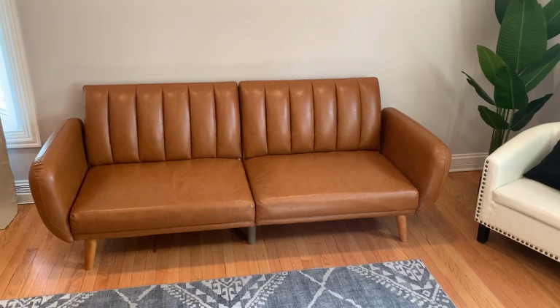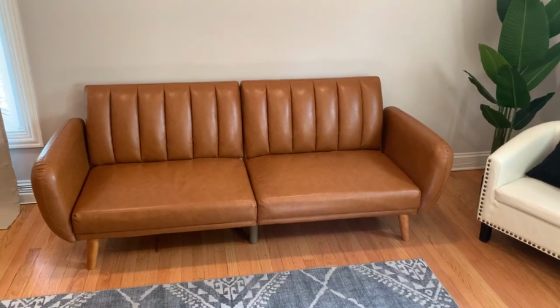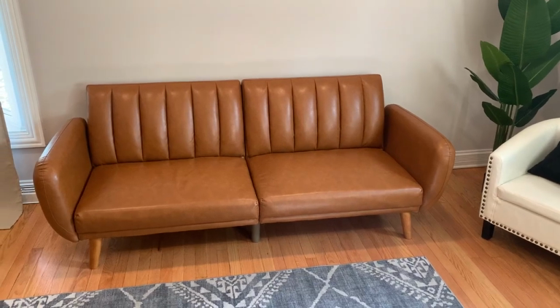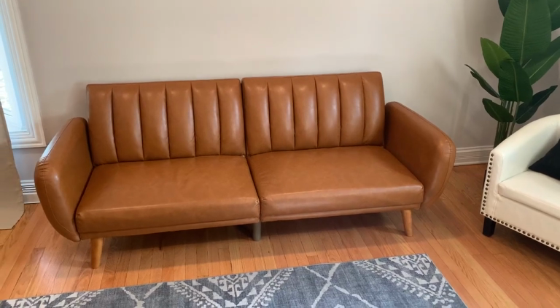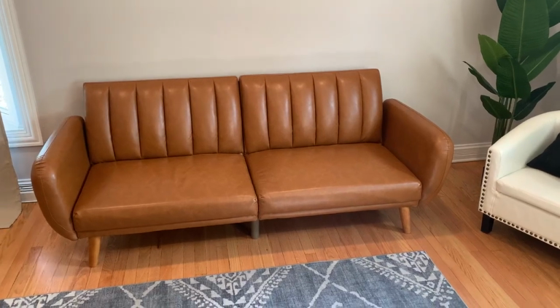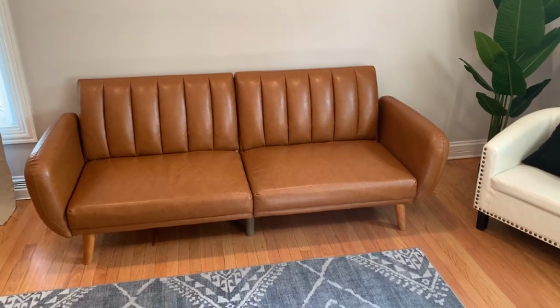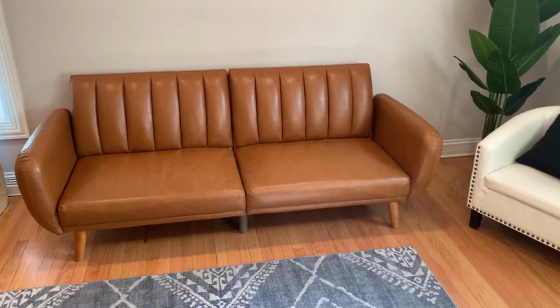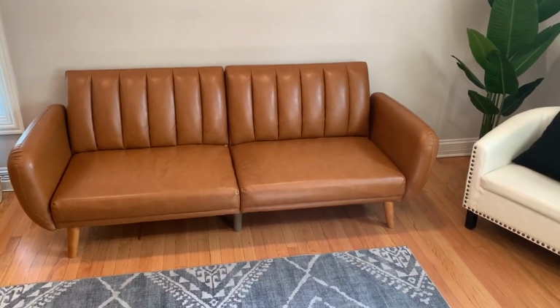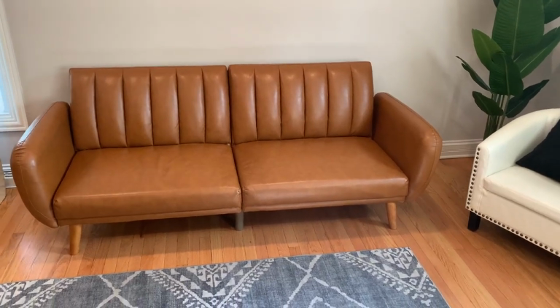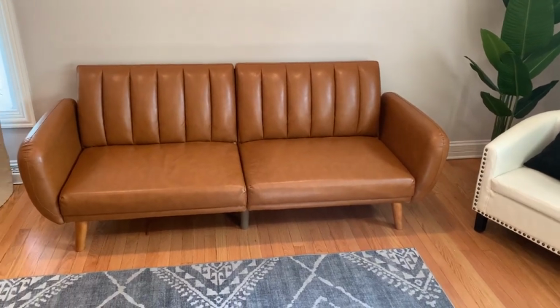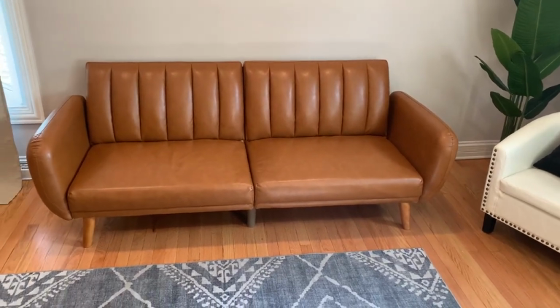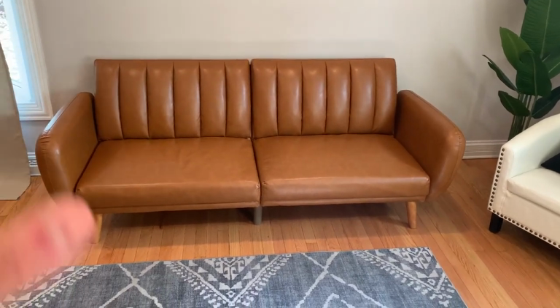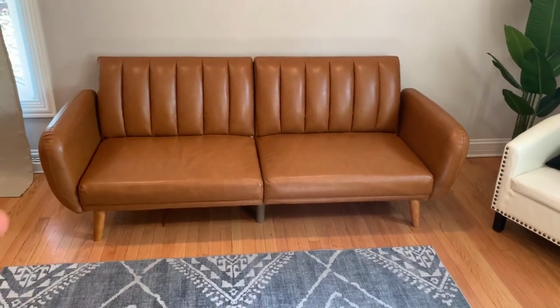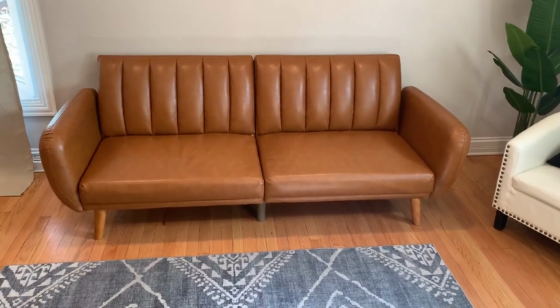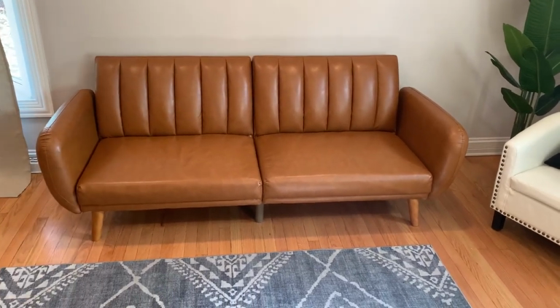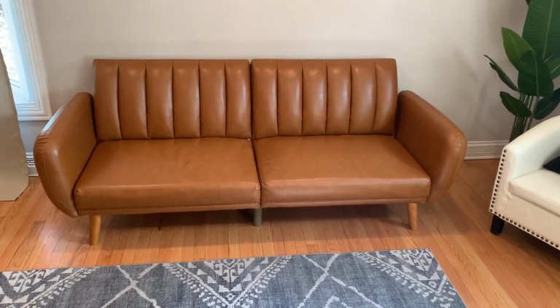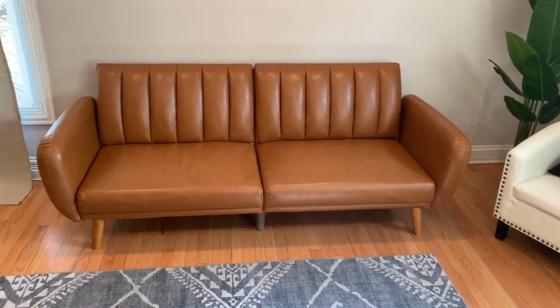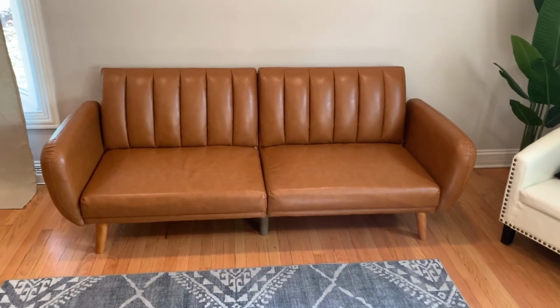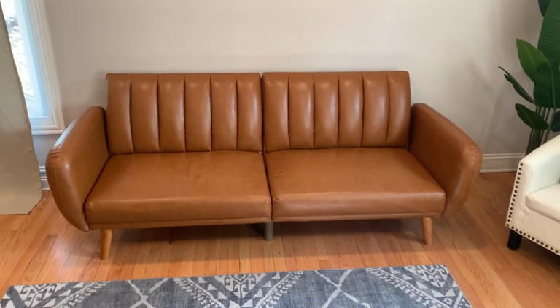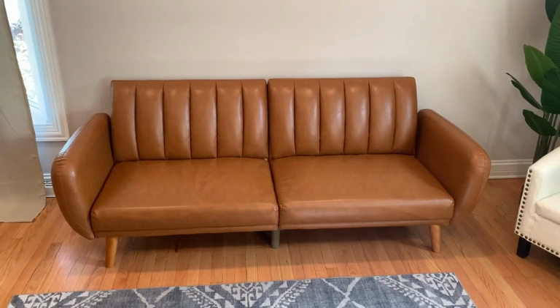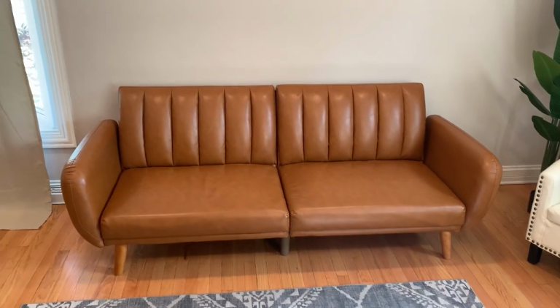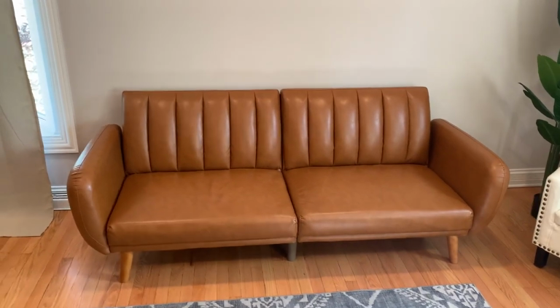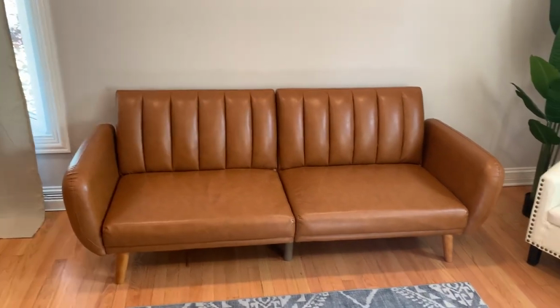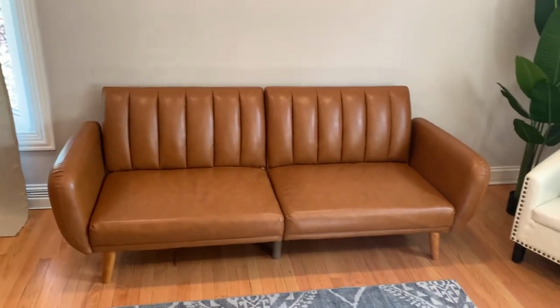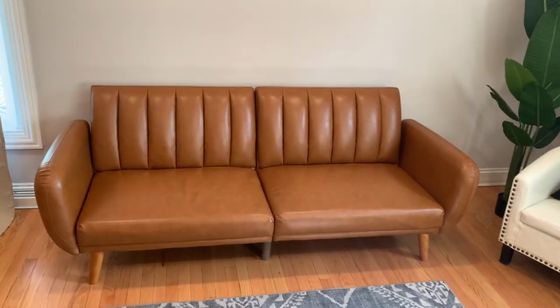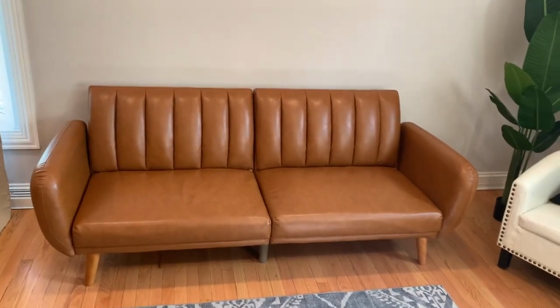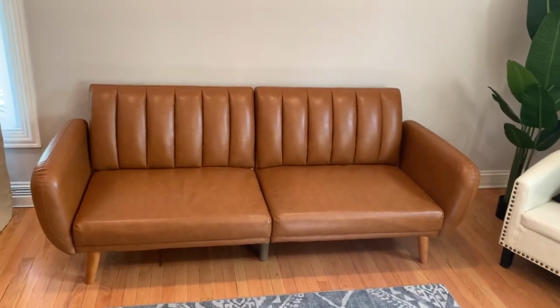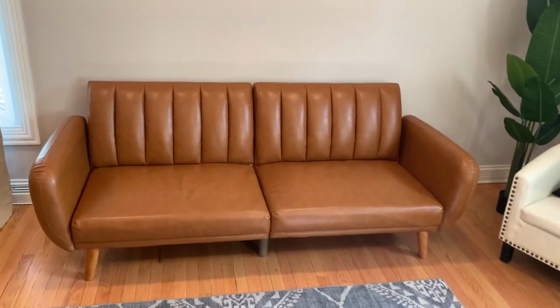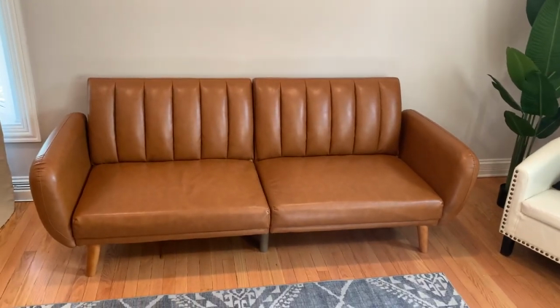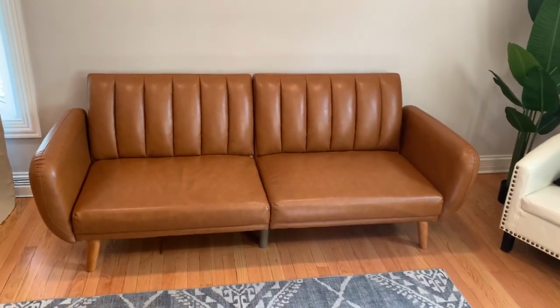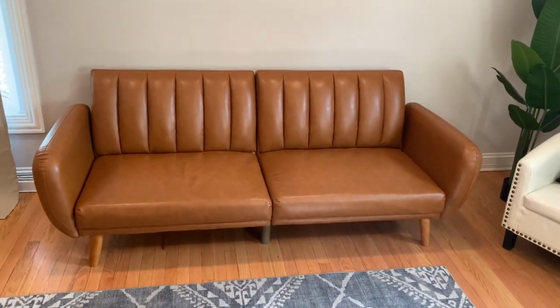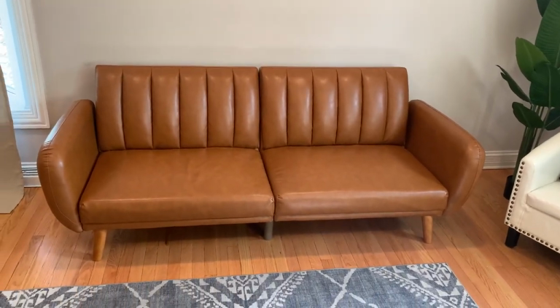Here is this Novagratz sofa slash futon. In this video, I just want to show you everything you should know about it before ordering it.